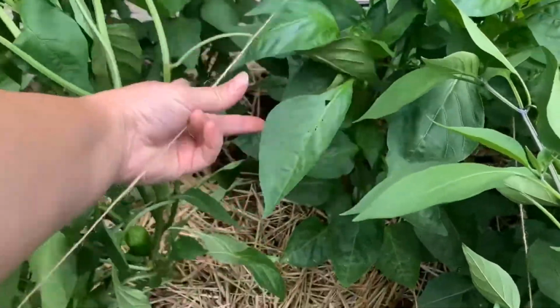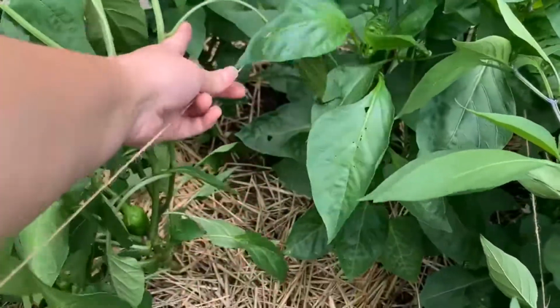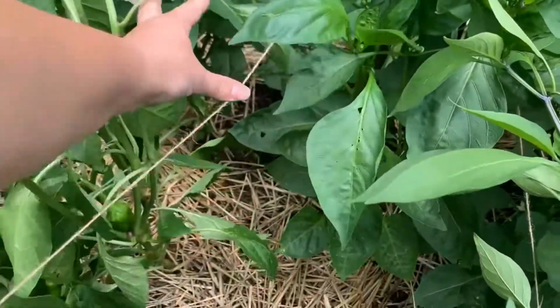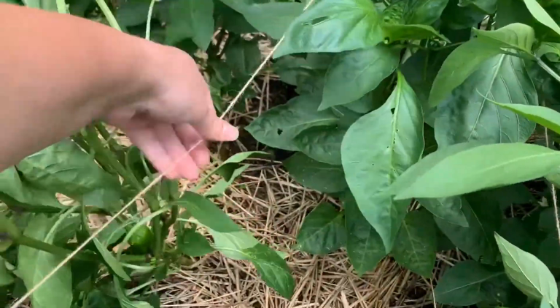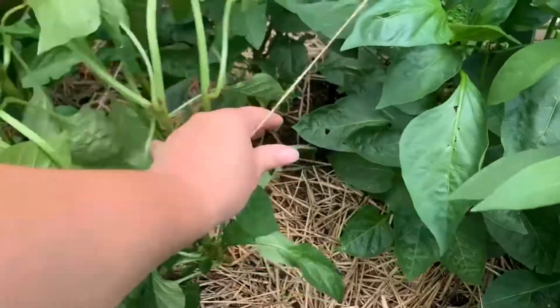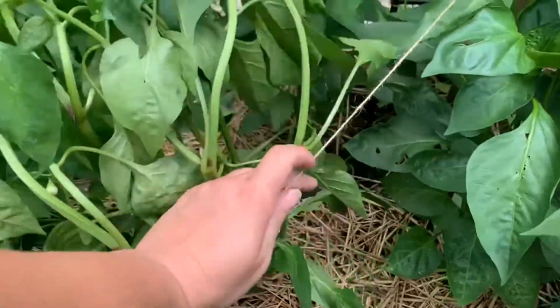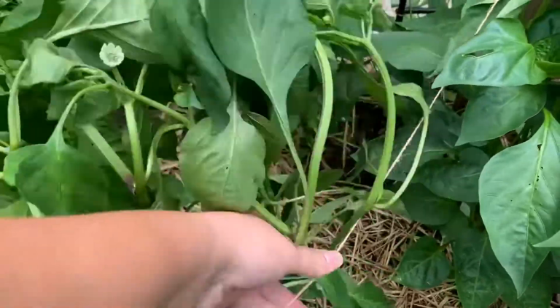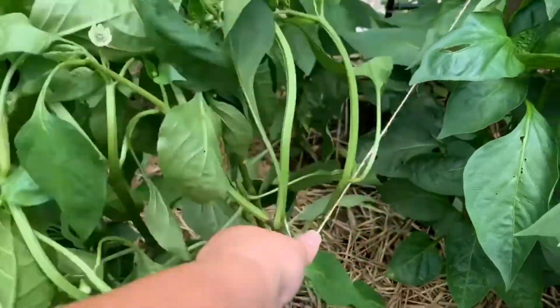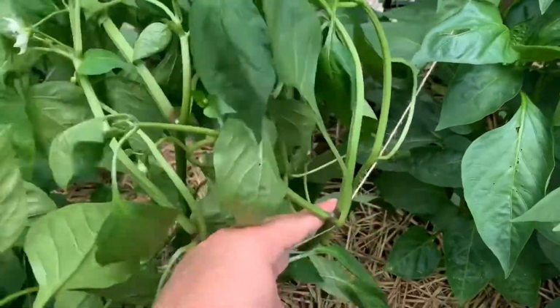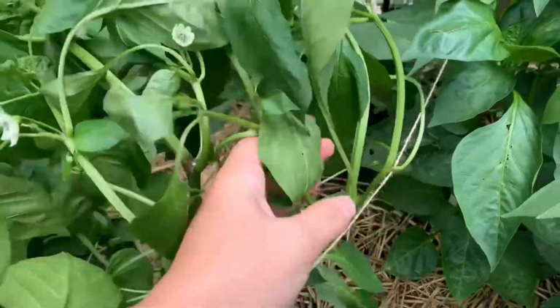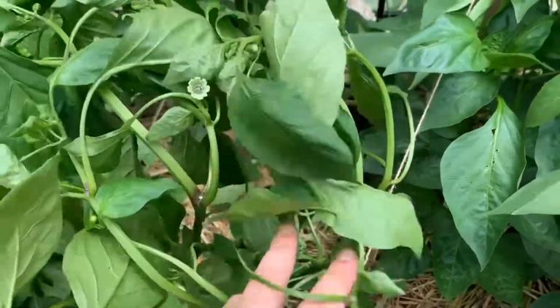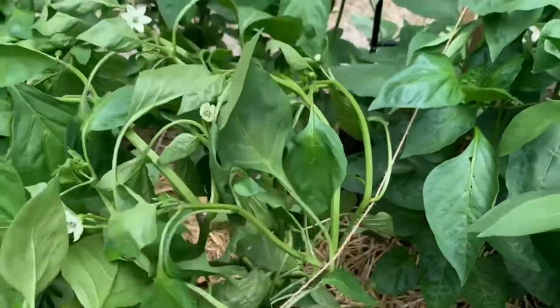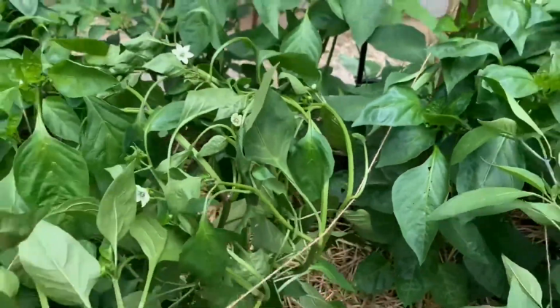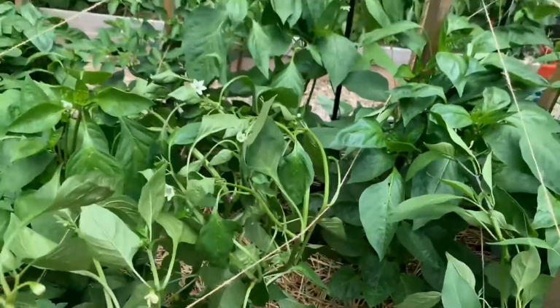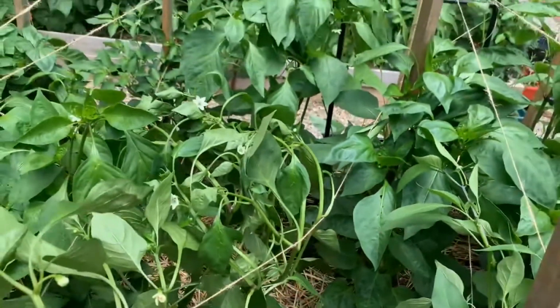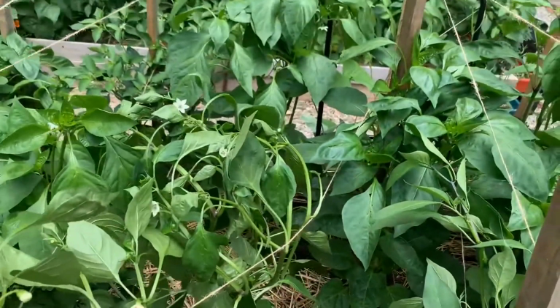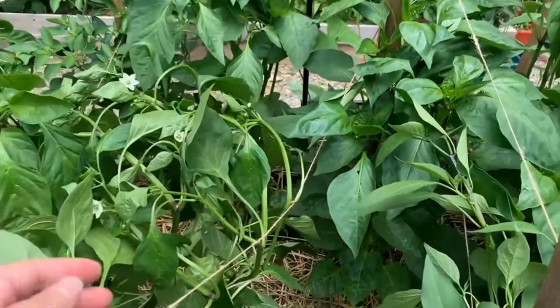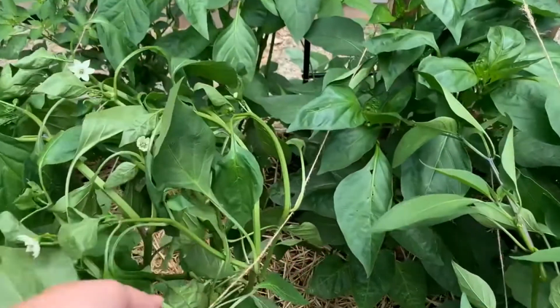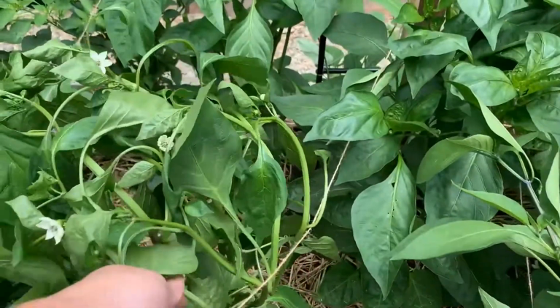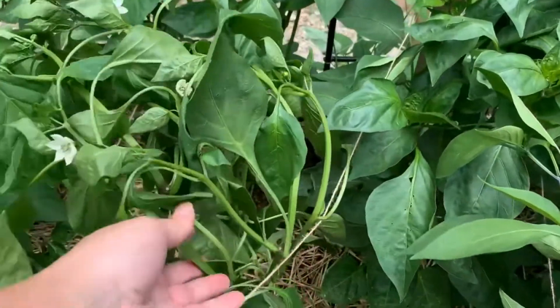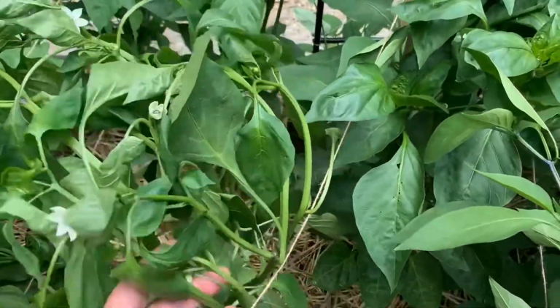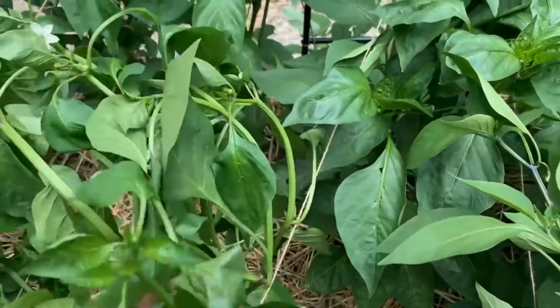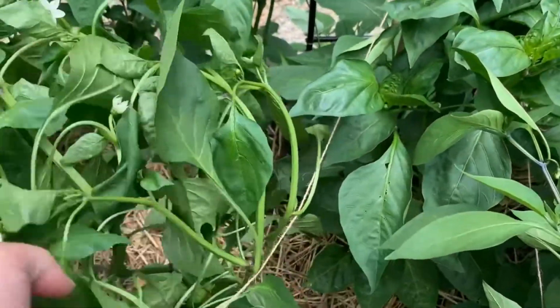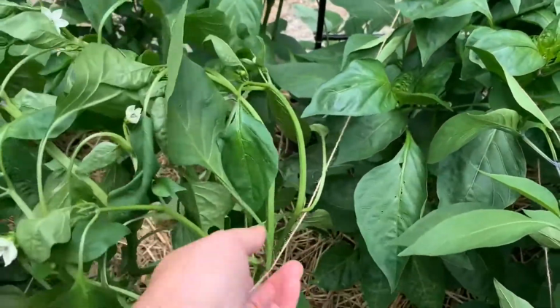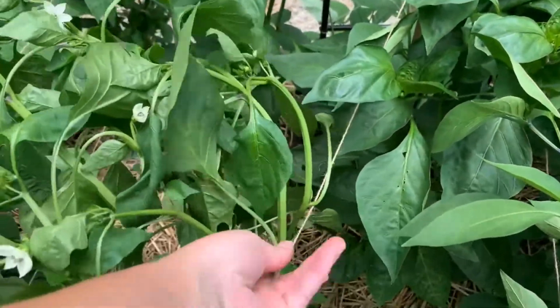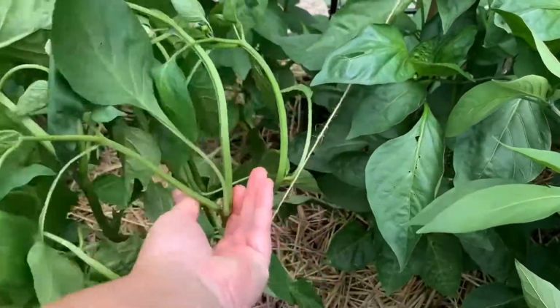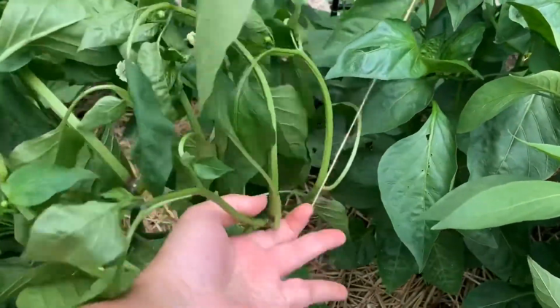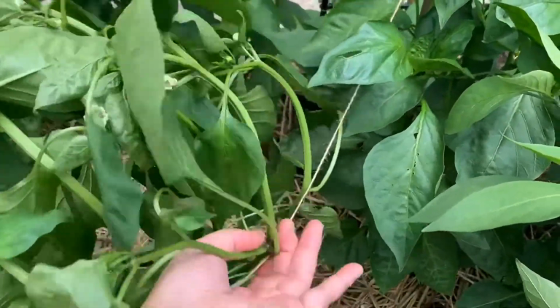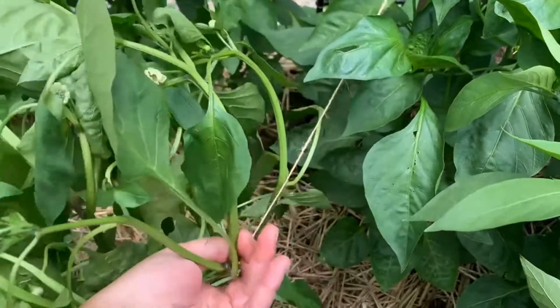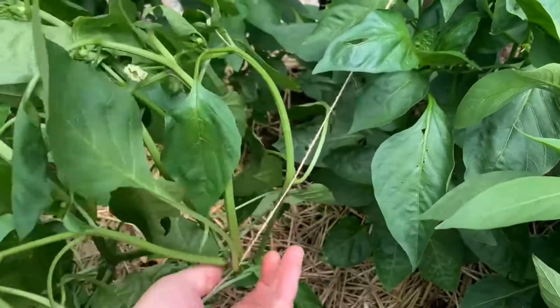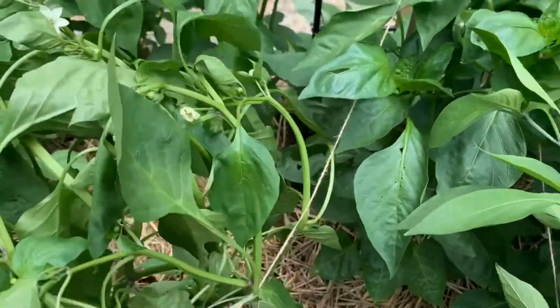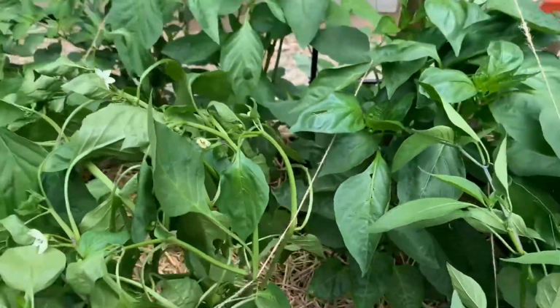We'll just put it underneath here — that's part of support. It's just making sure your plants are supported correctly. We needed to do this a while ago. It's our fault, peppers. Sorry — please keep producing for us!